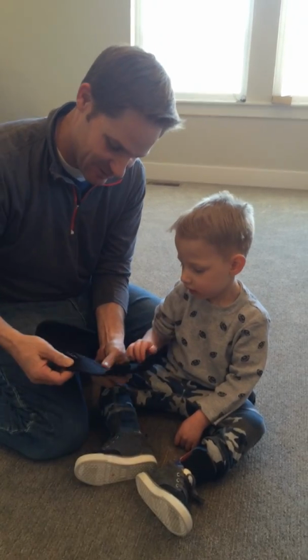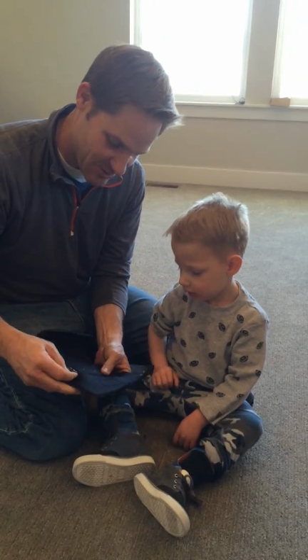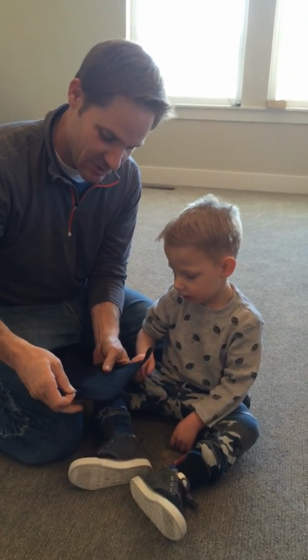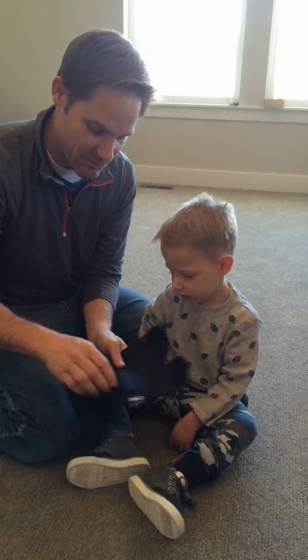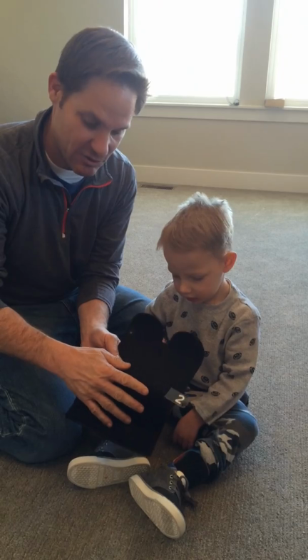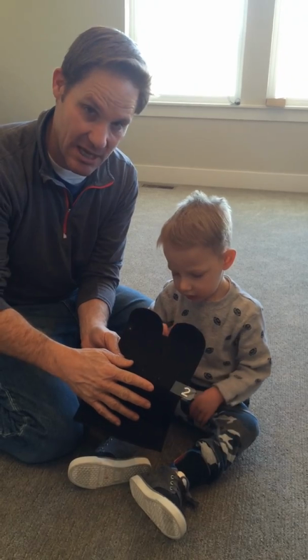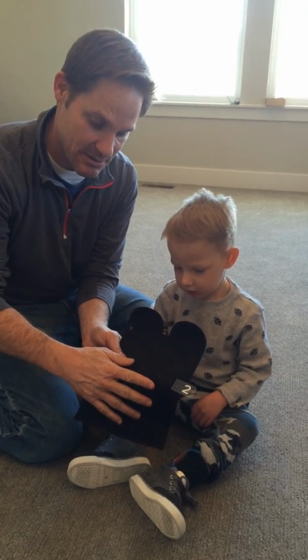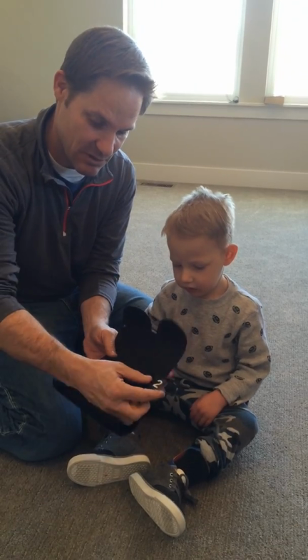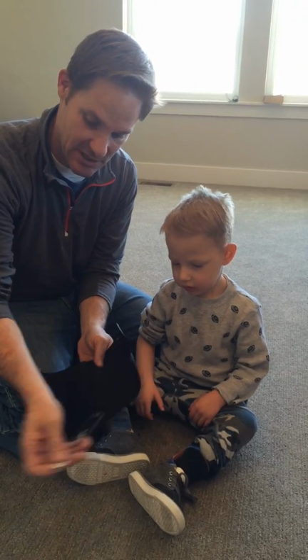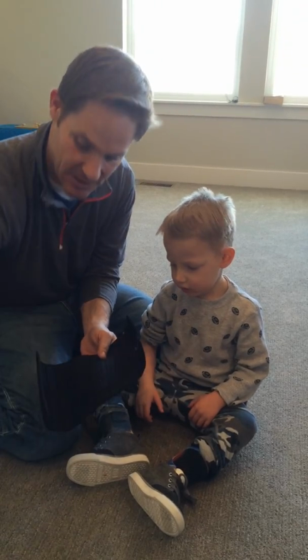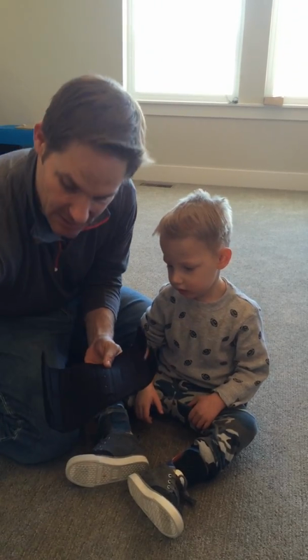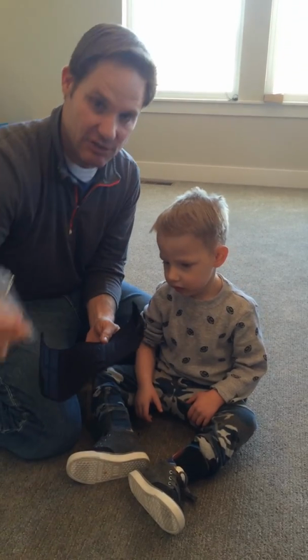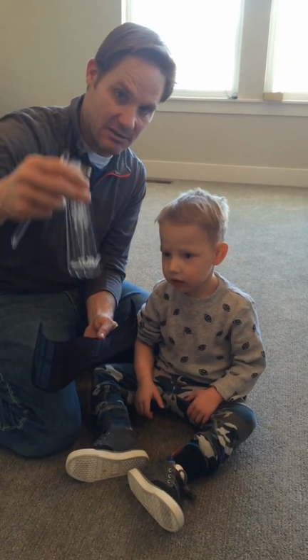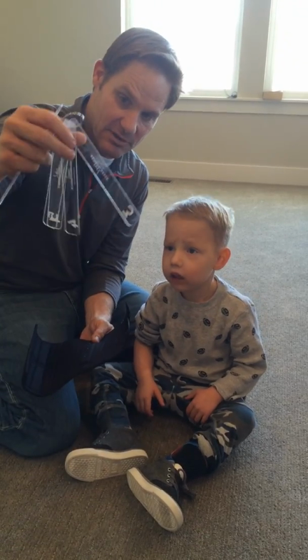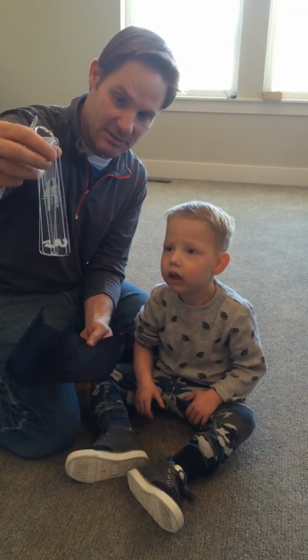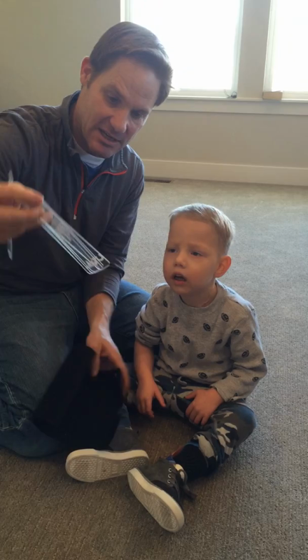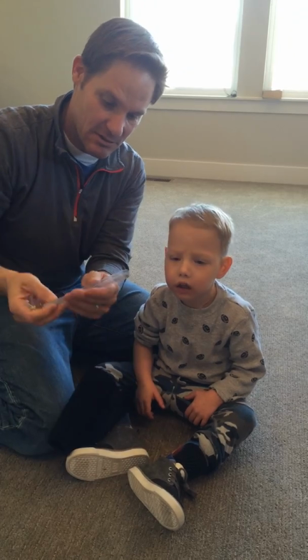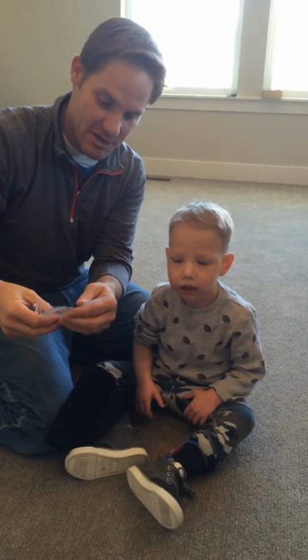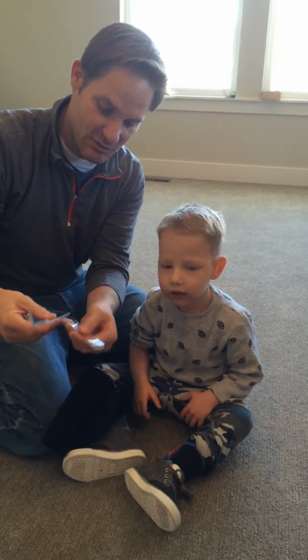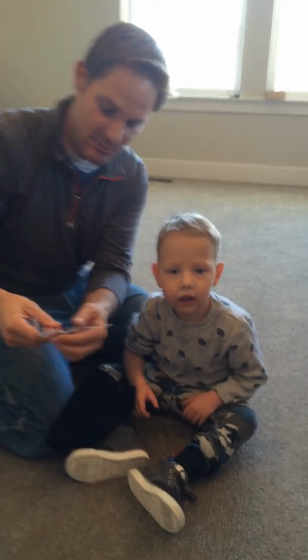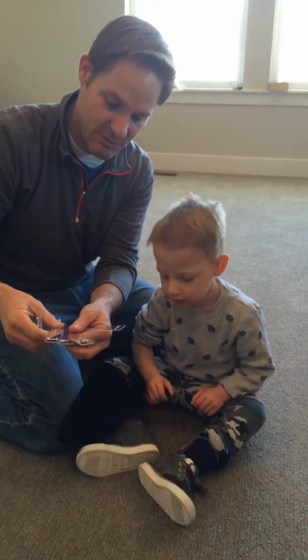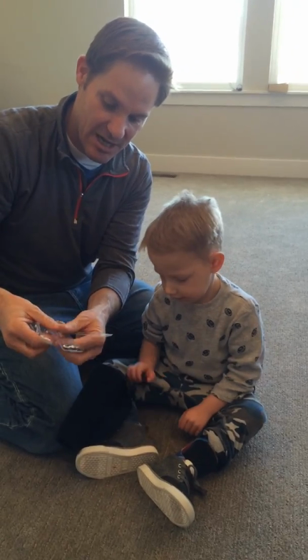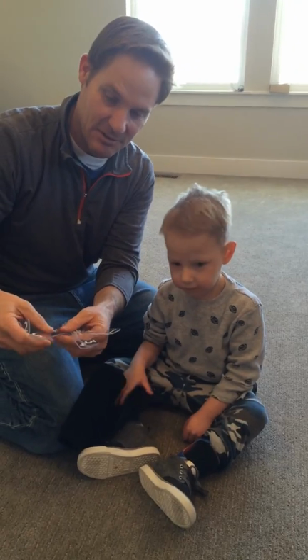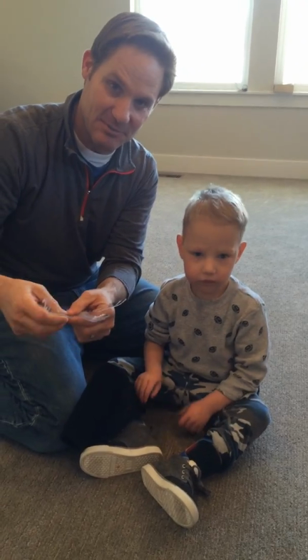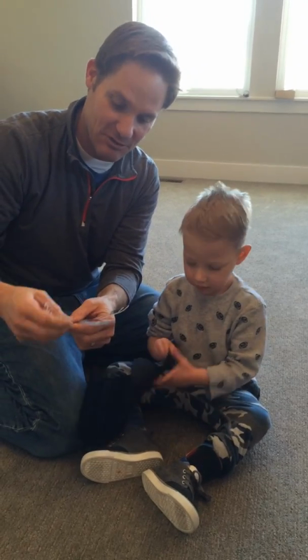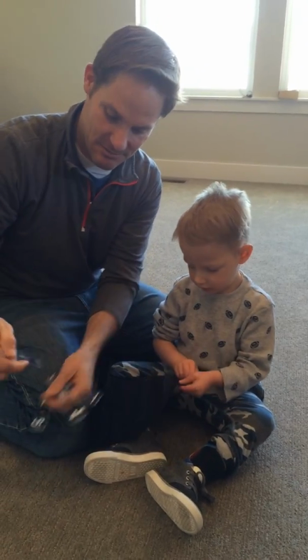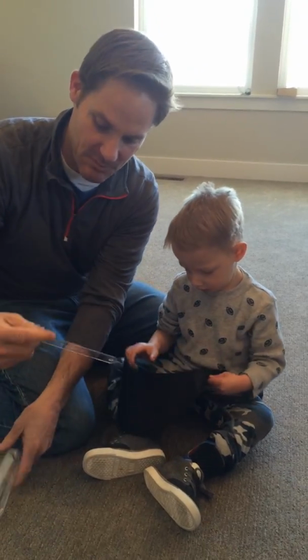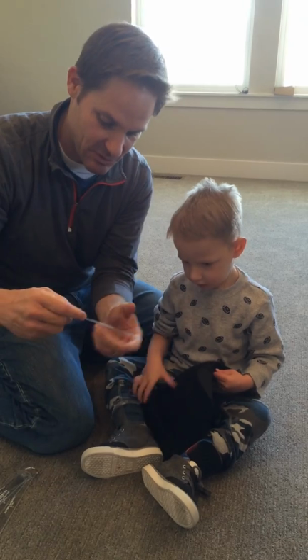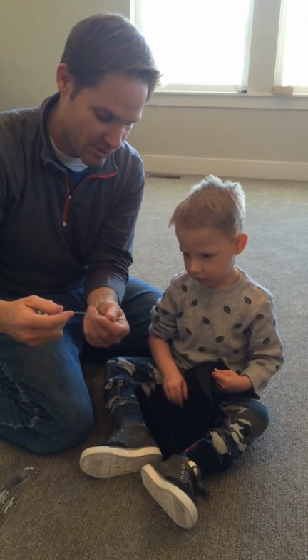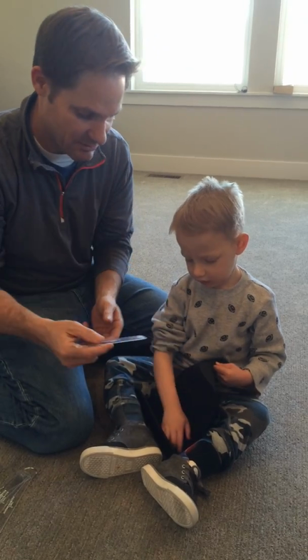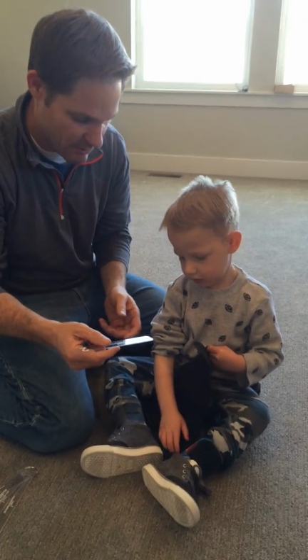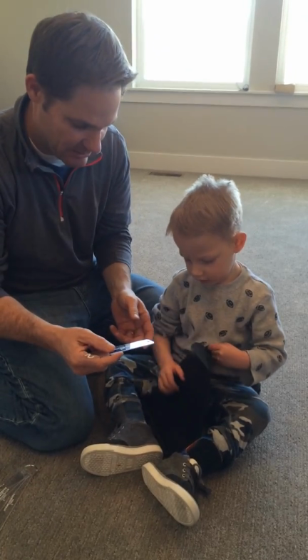Let's show. So we have a number two stay in there. We take the stay off the keychain that comes with the different stays. Number one is most flexible and number five is most rigid. We're gonna put the number two for Bronson.